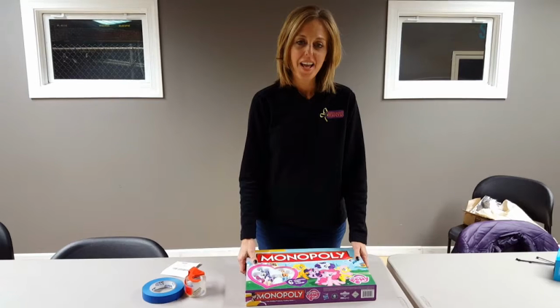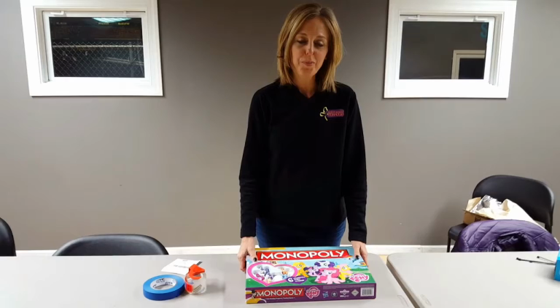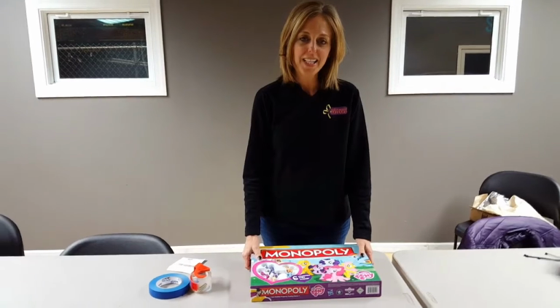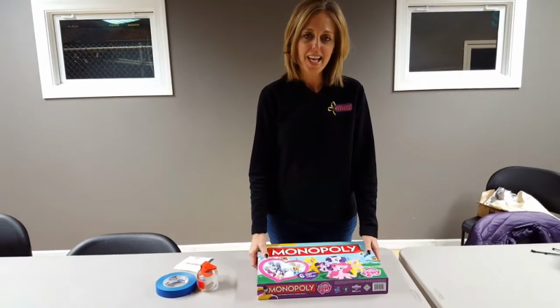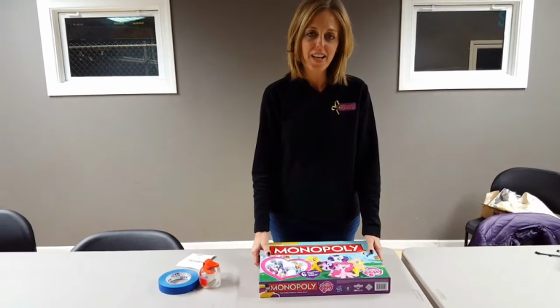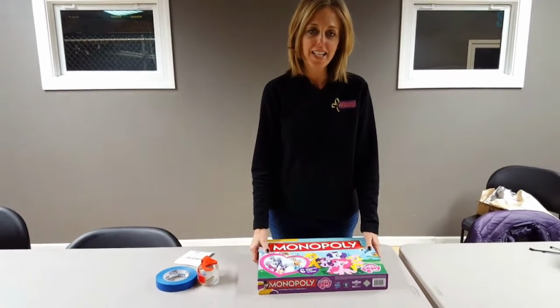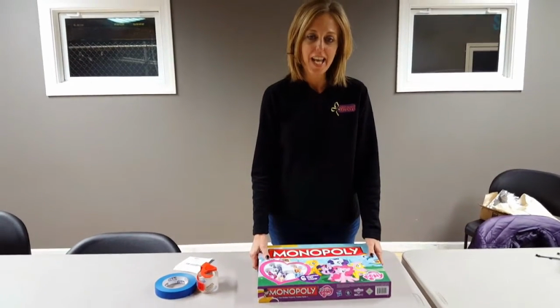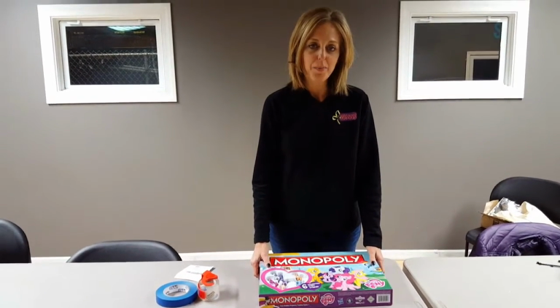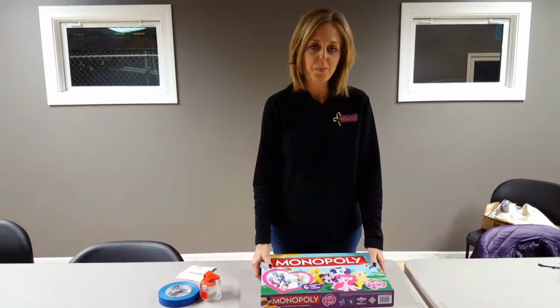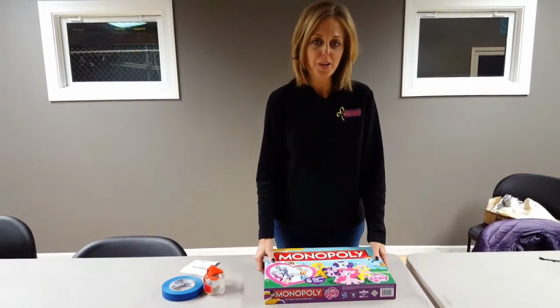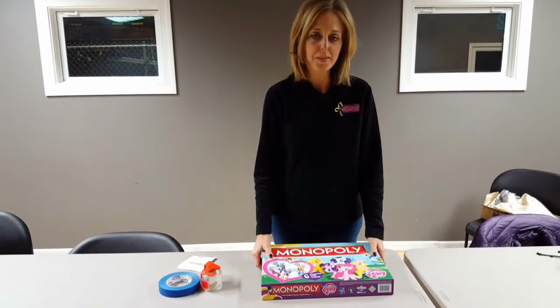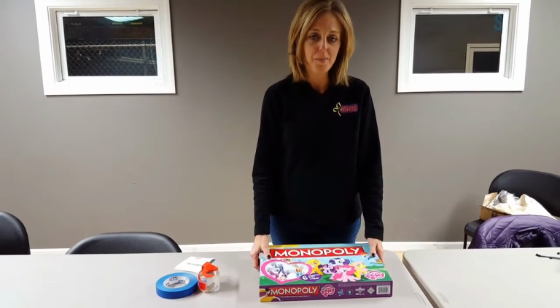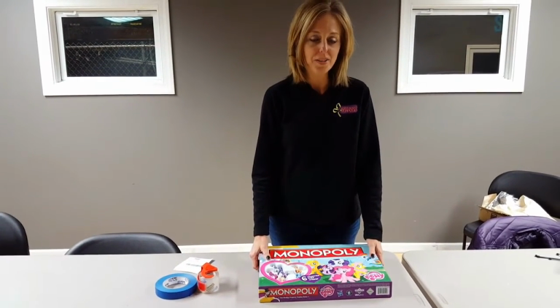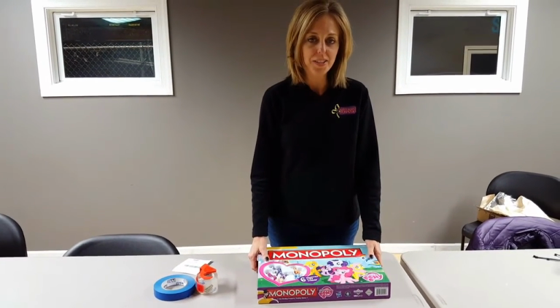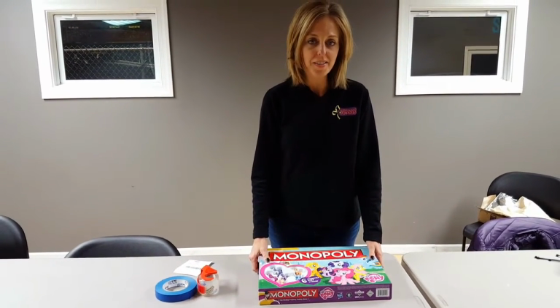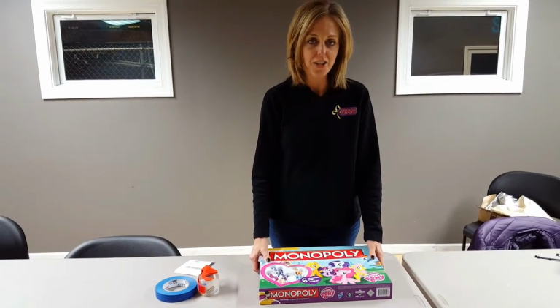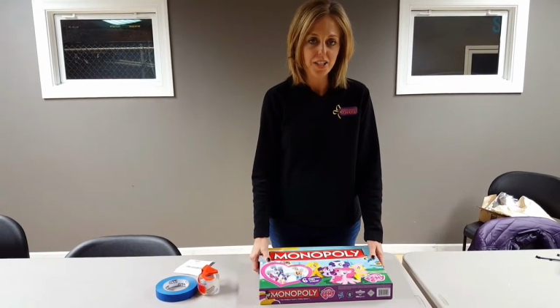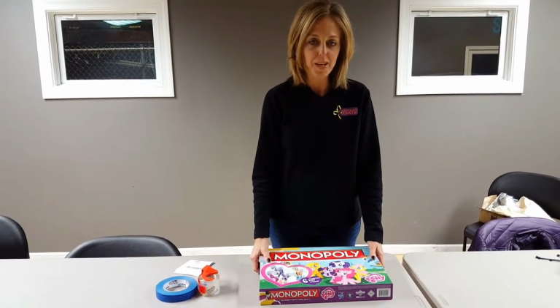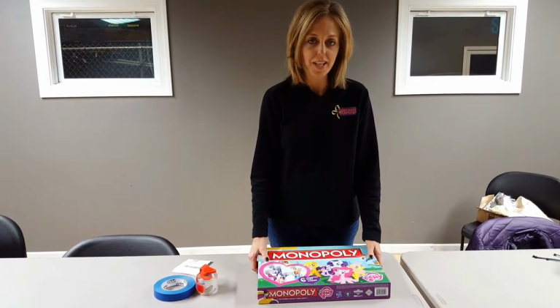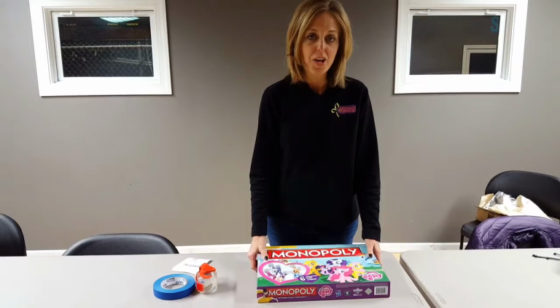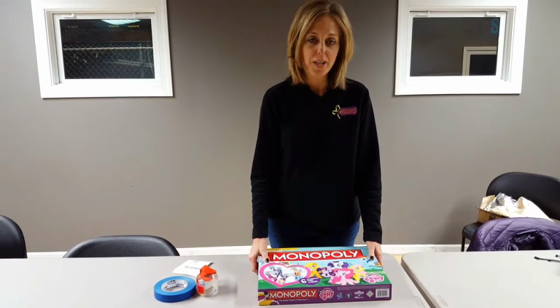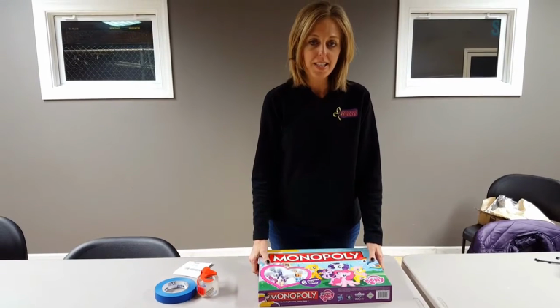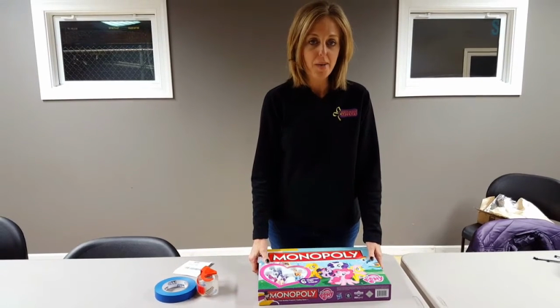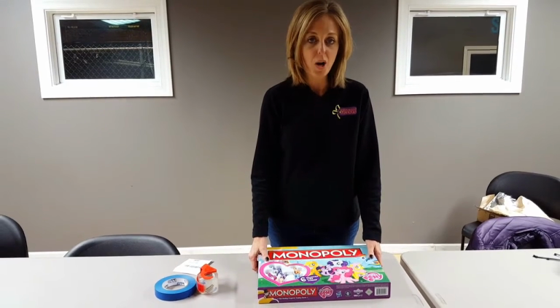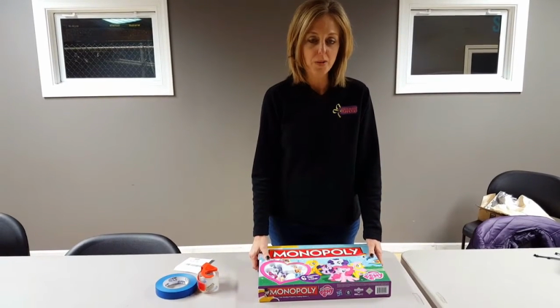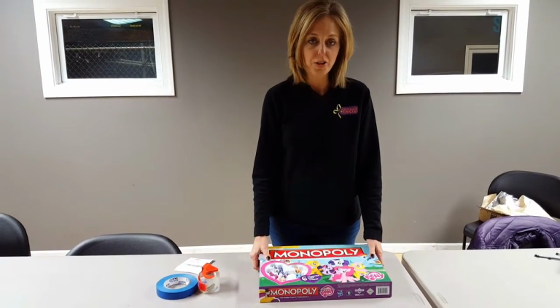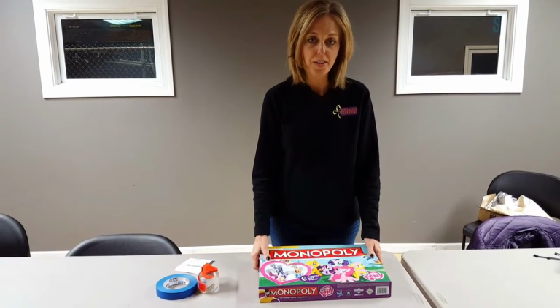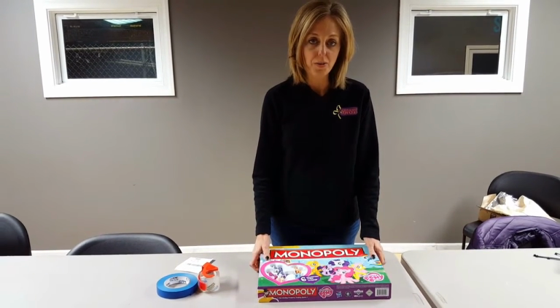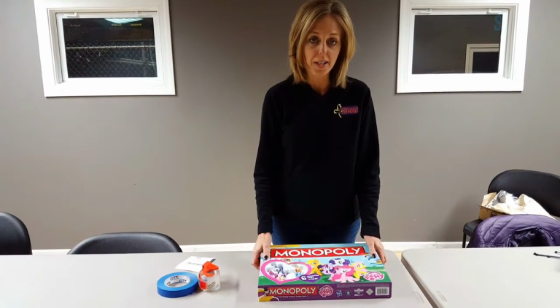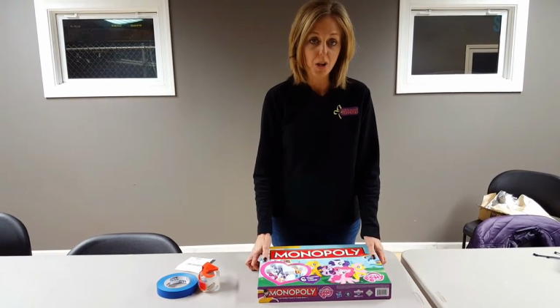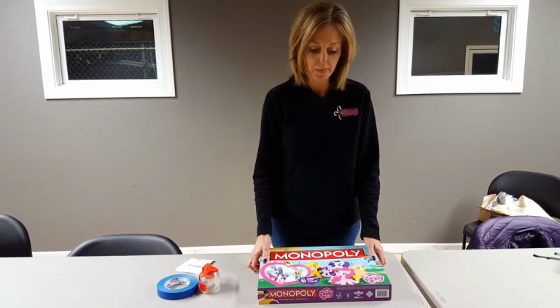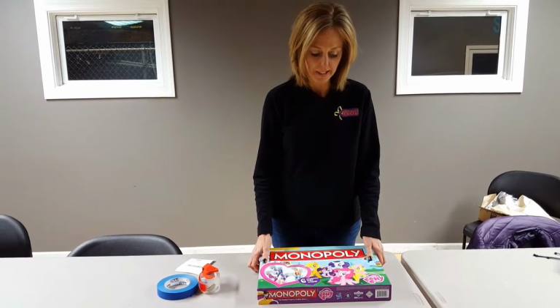If you're planning to sell any games, books, puzzles, or things of that nature at the JBF sale, you want to take the time at home to make sure that those items are complete.